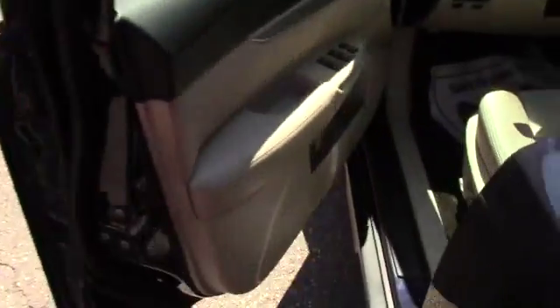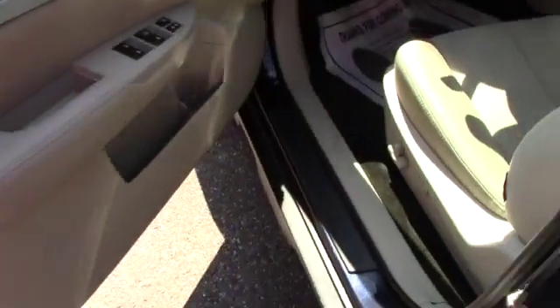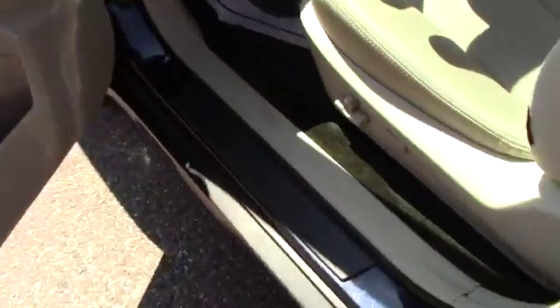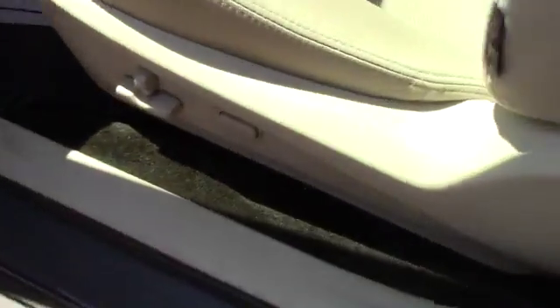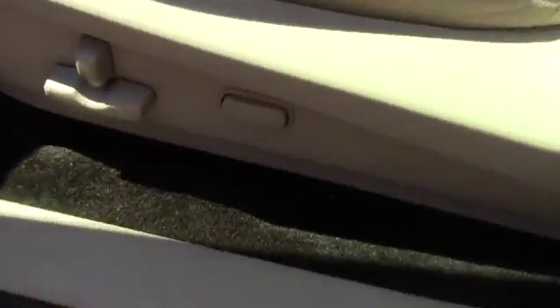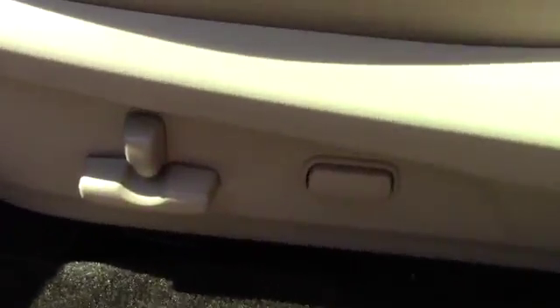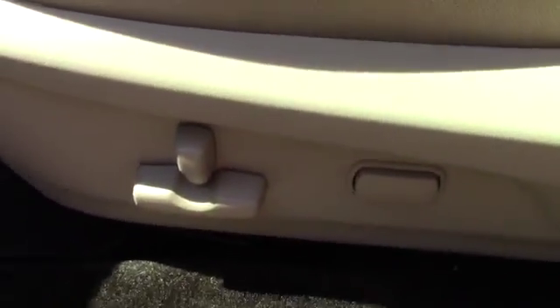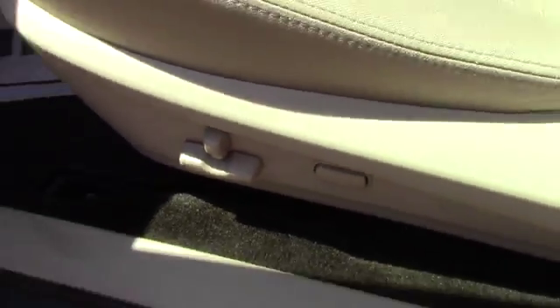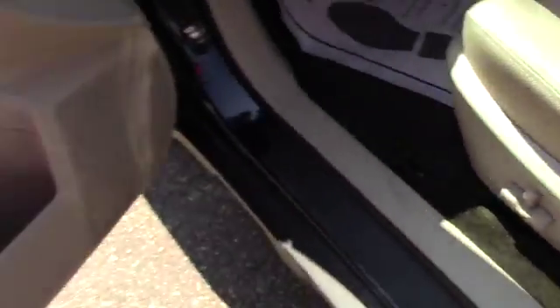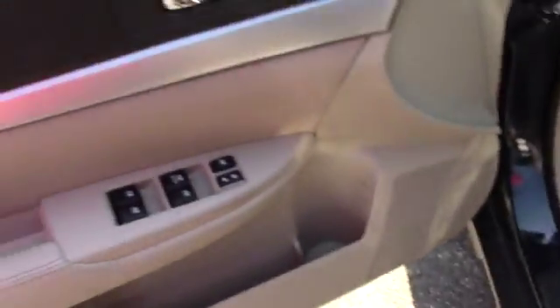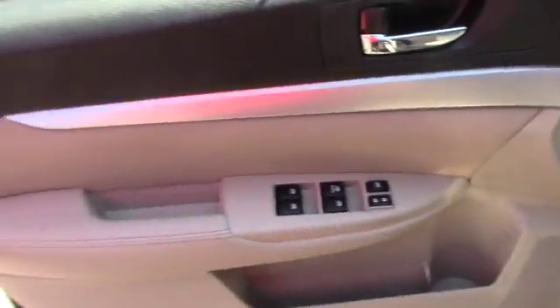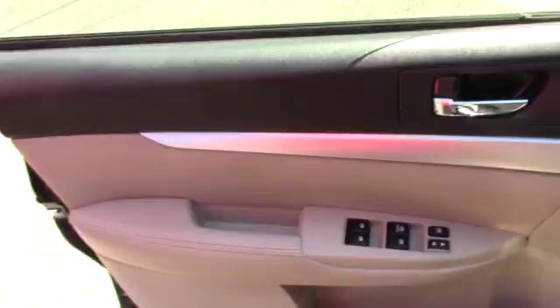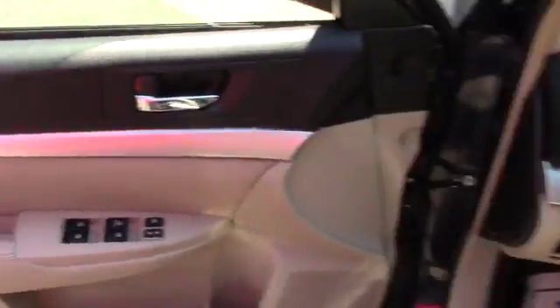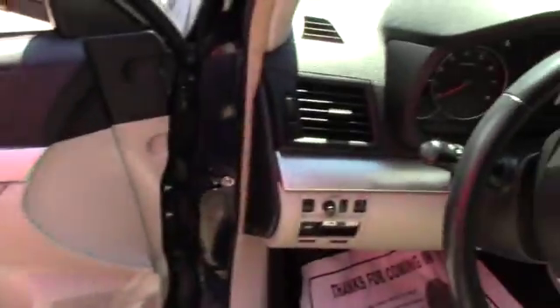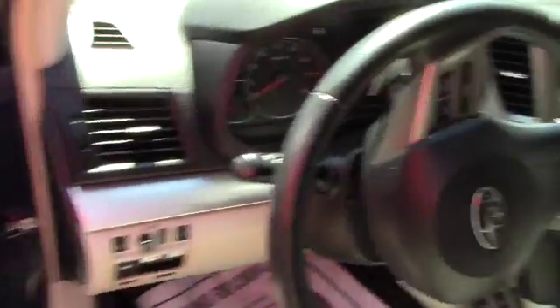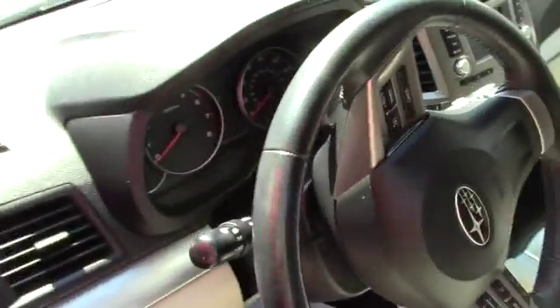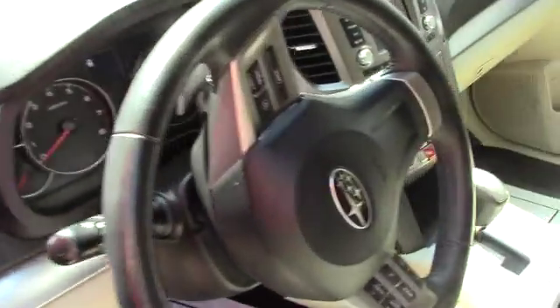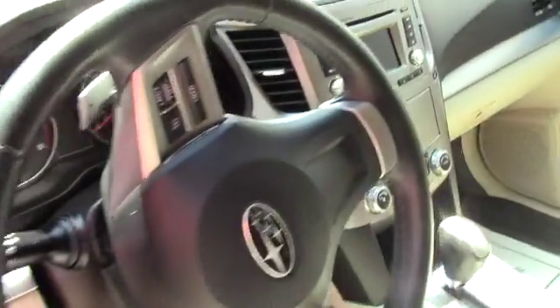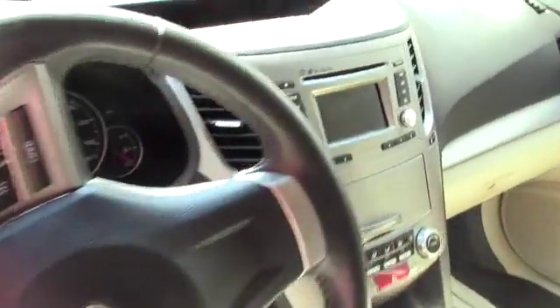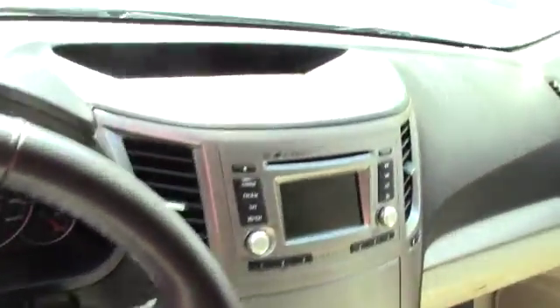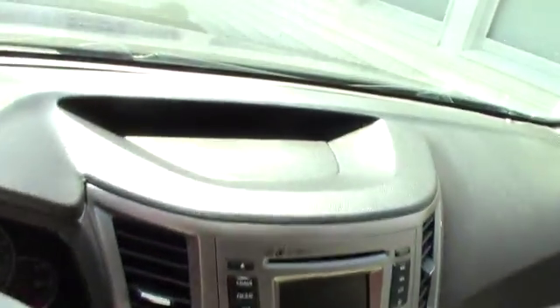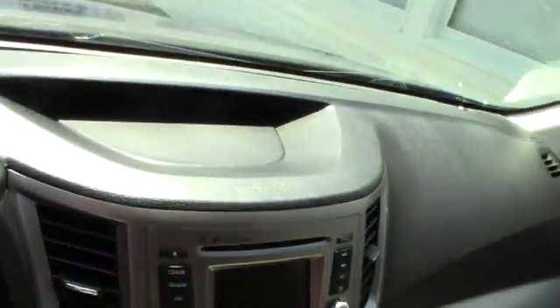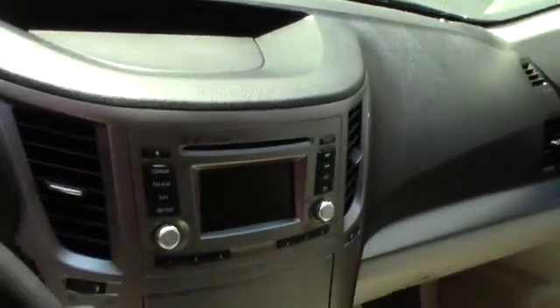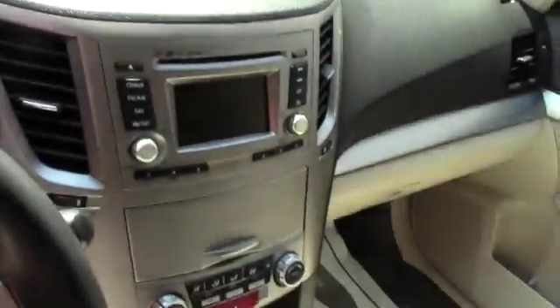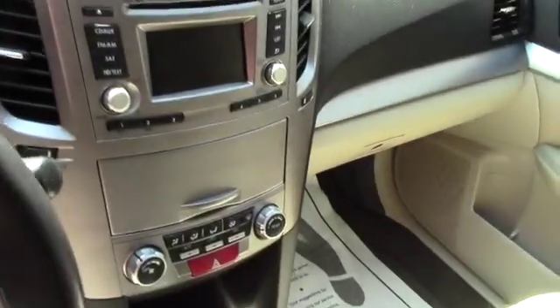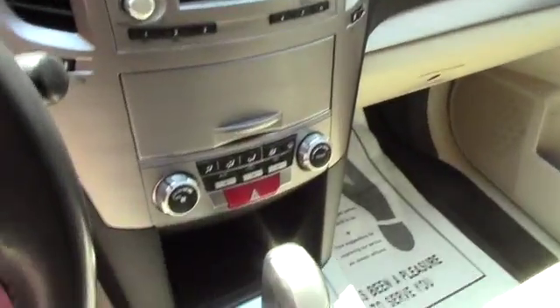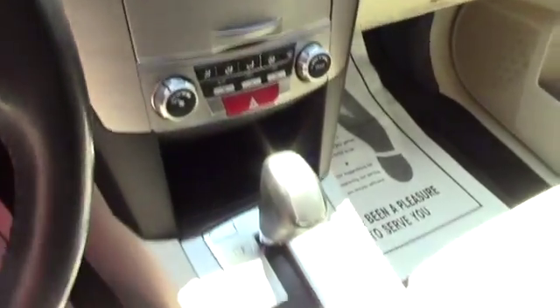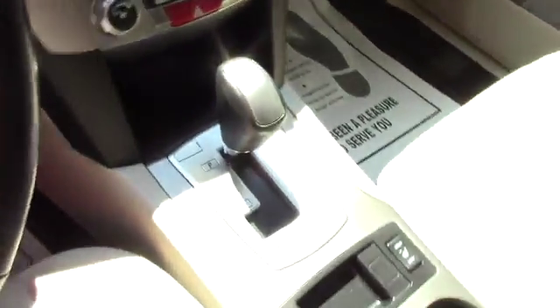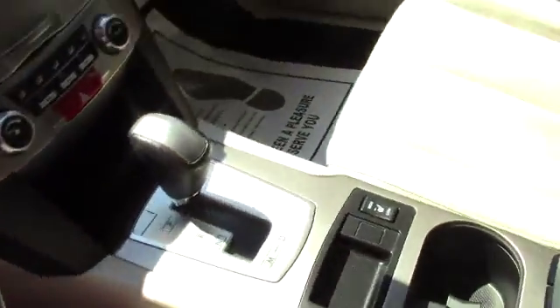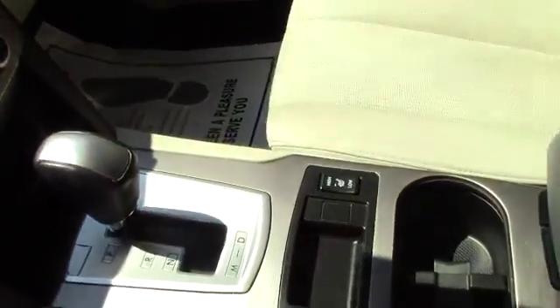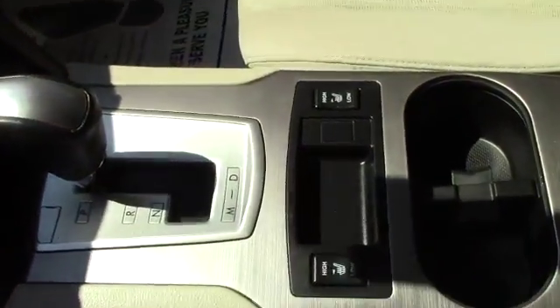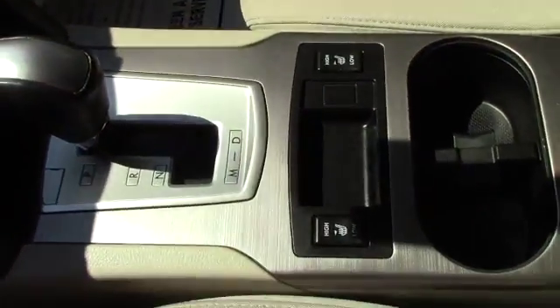Up front here, you do have power adjustable seating, power locks, power windows, and power mirrors. You've got the standard AM-FM CD player with auxiliary input, all your easy to use climate controls, and both of the heated seat controls are just there in your center console.